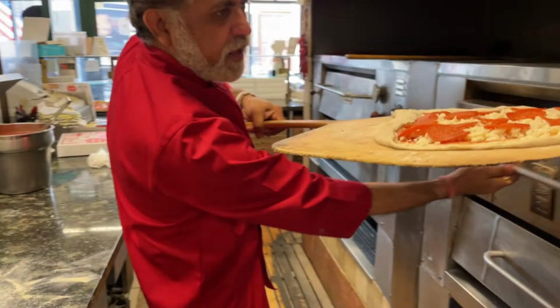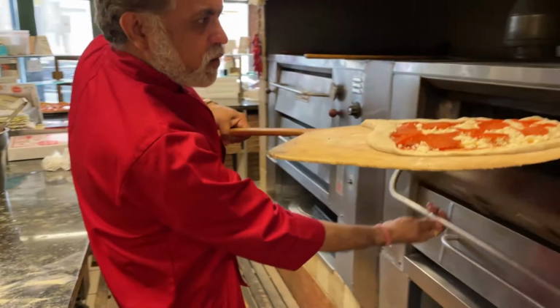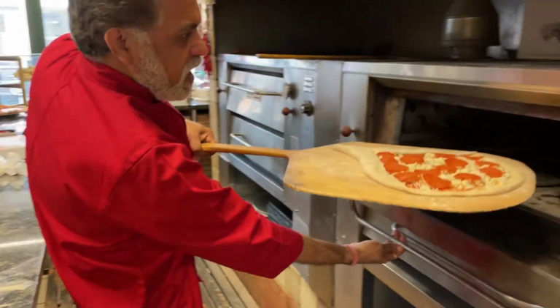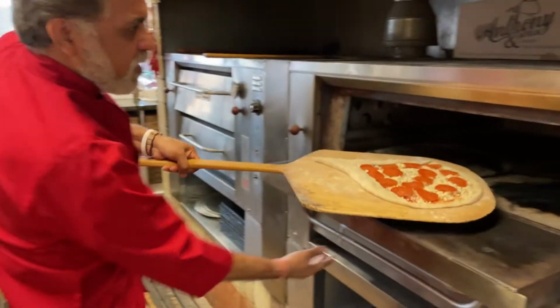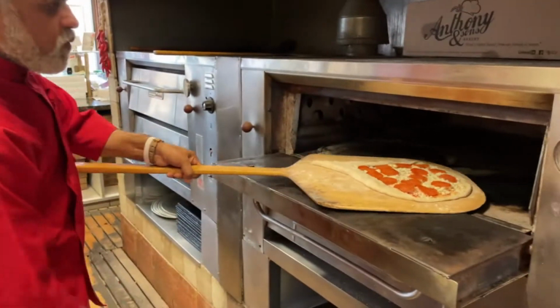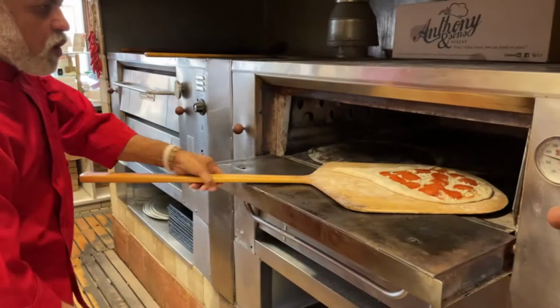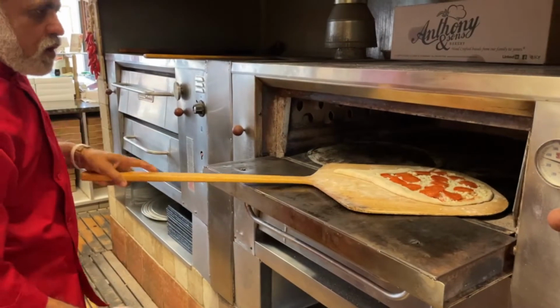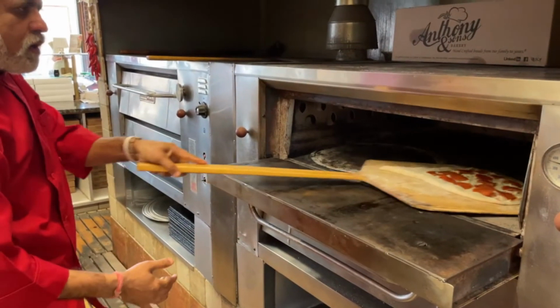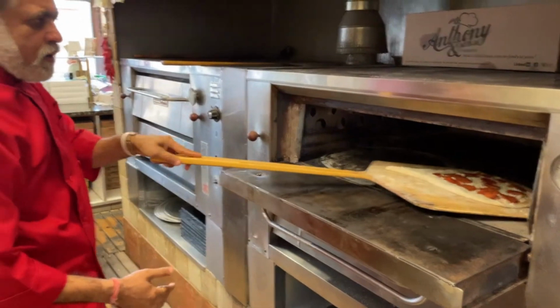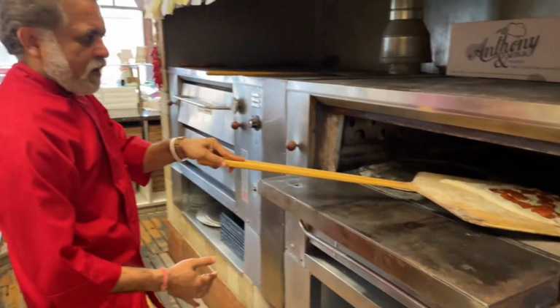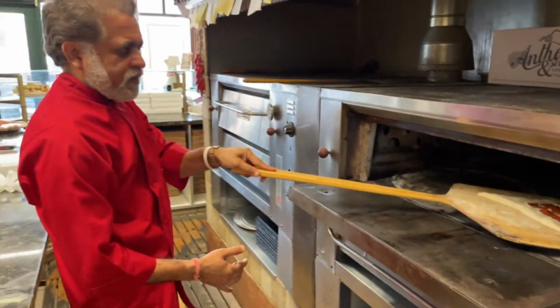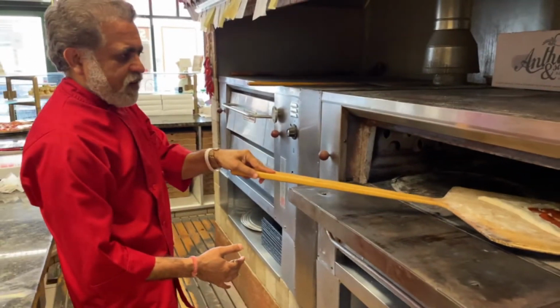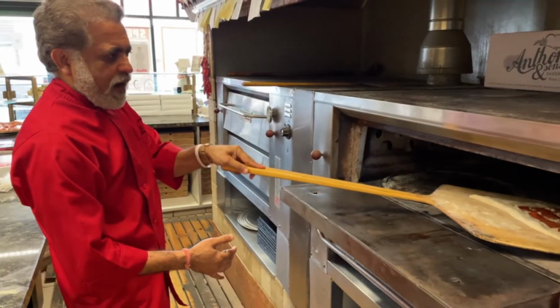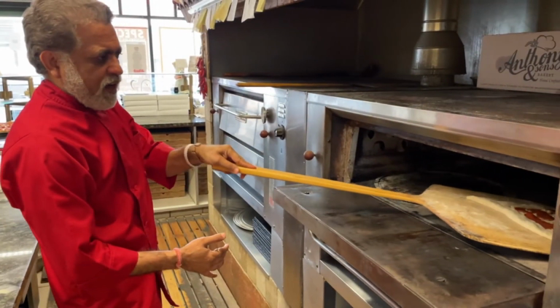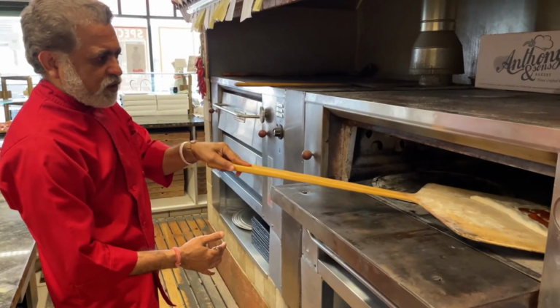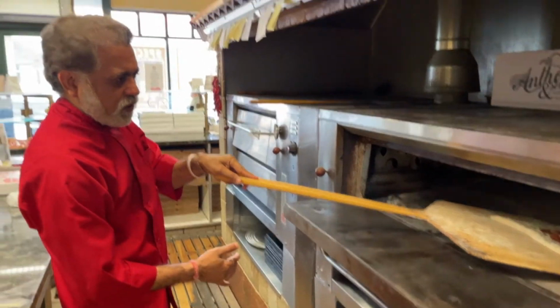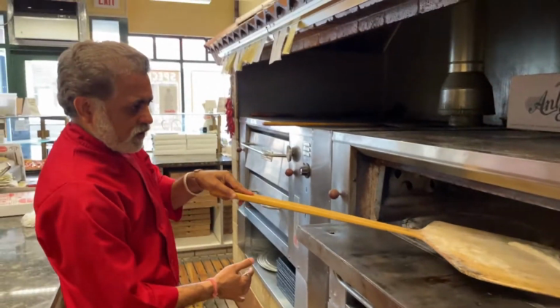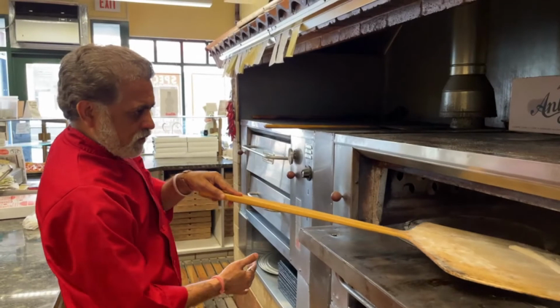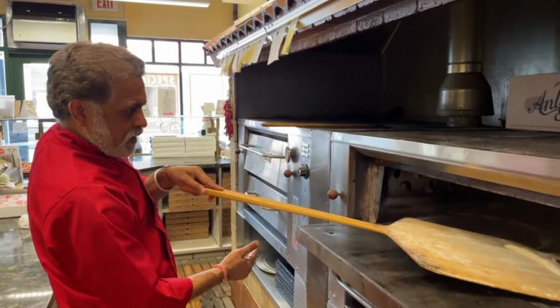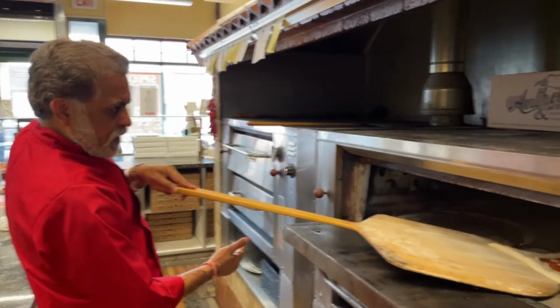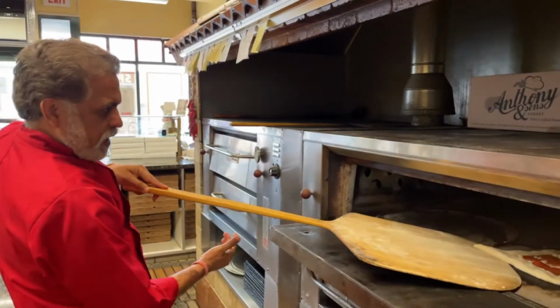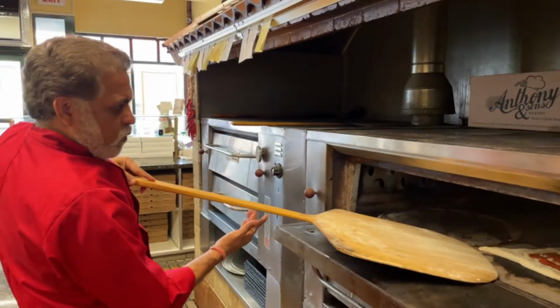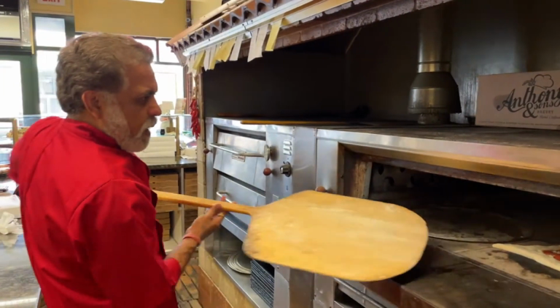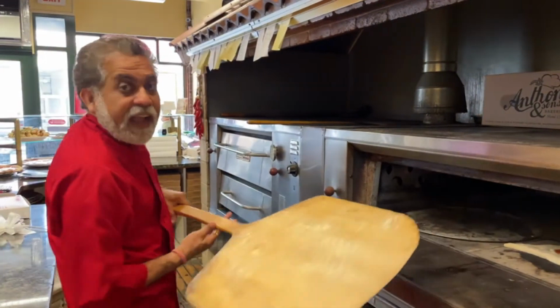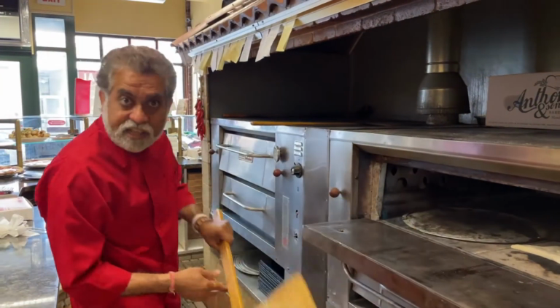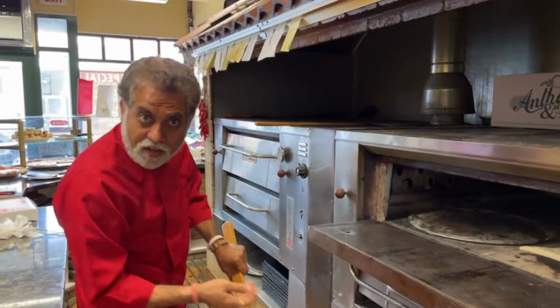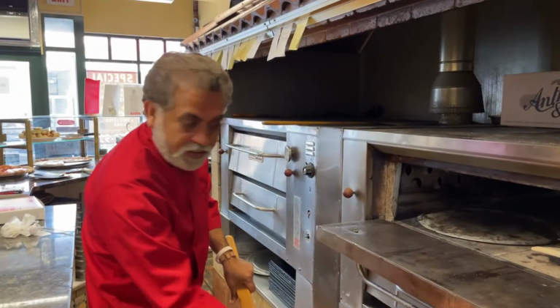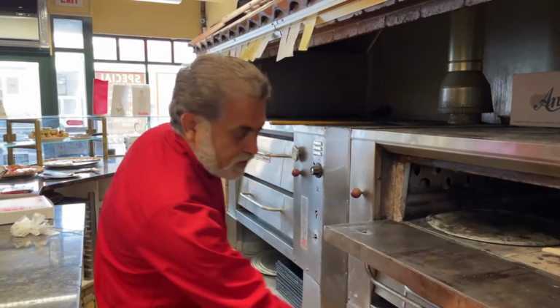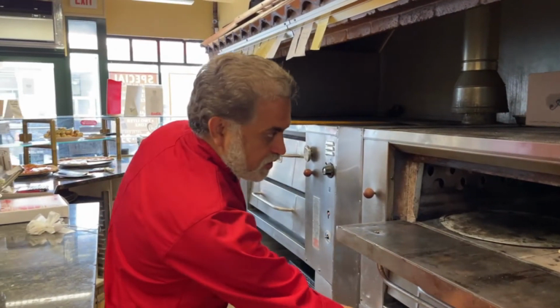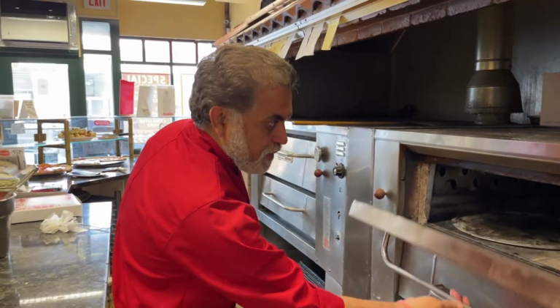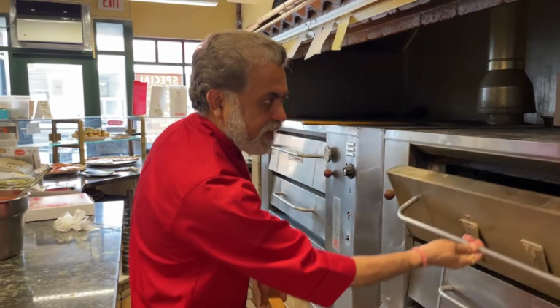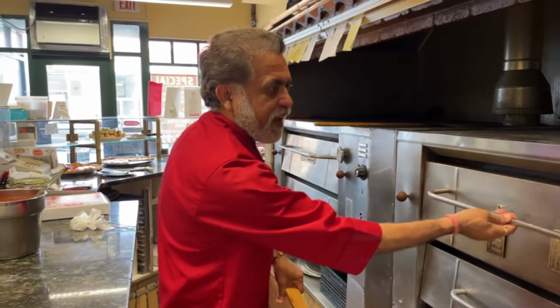And here we go — it goes right into the oven. Seven to eight minutes, and we come back and check on this. About seven minutes.